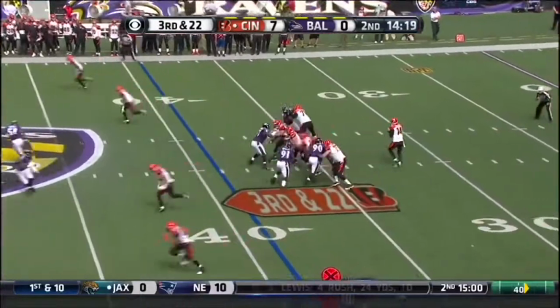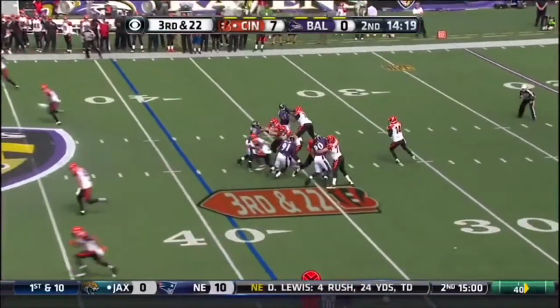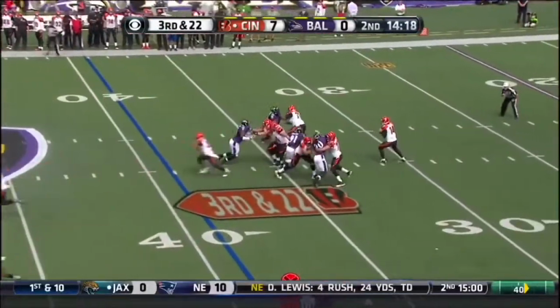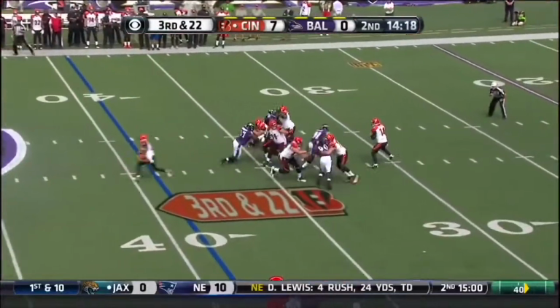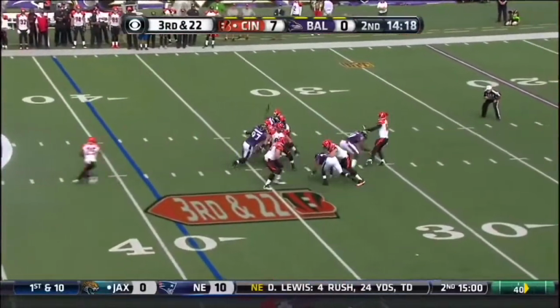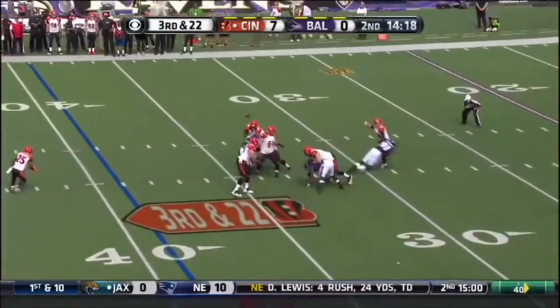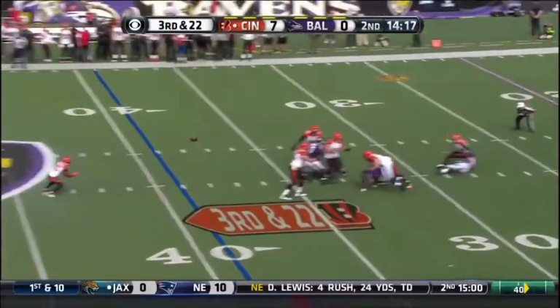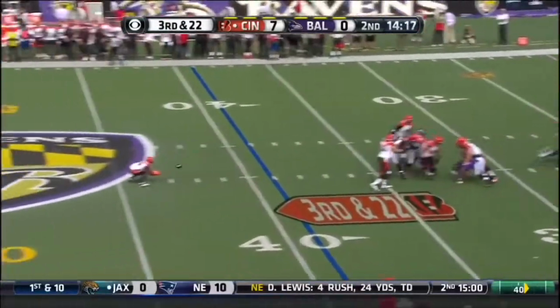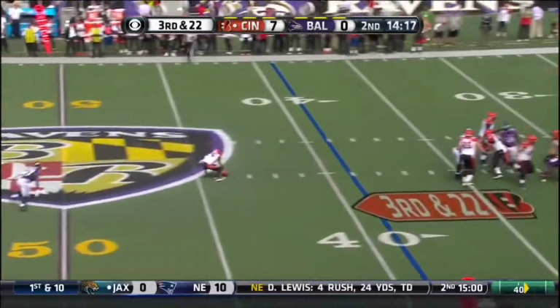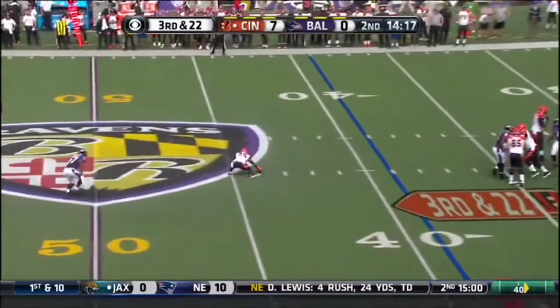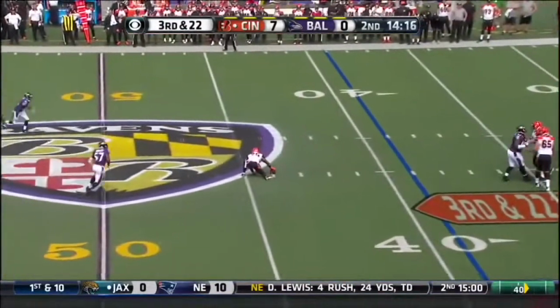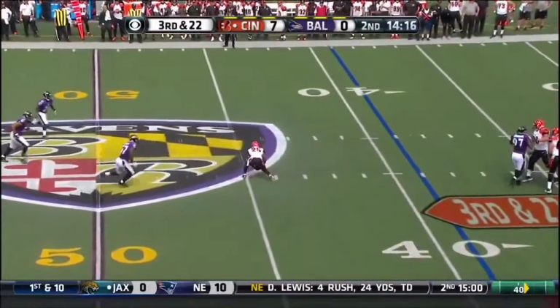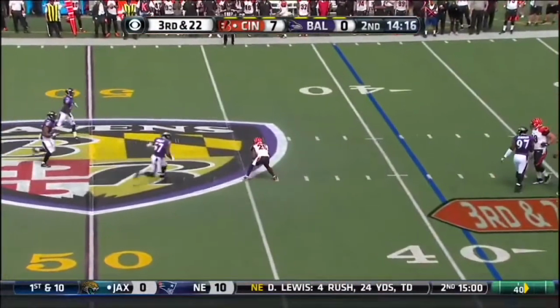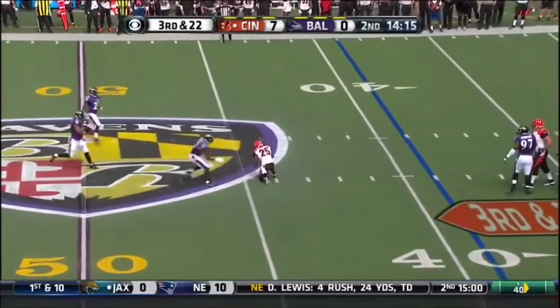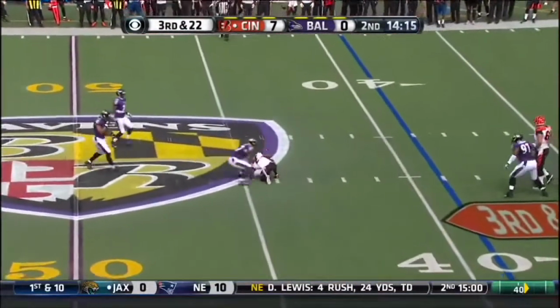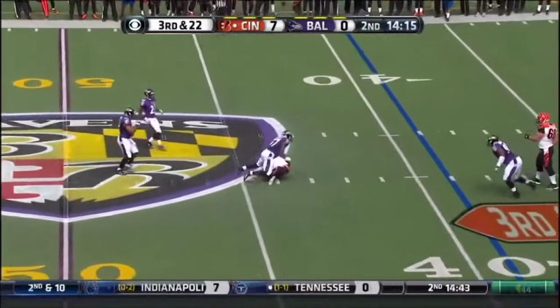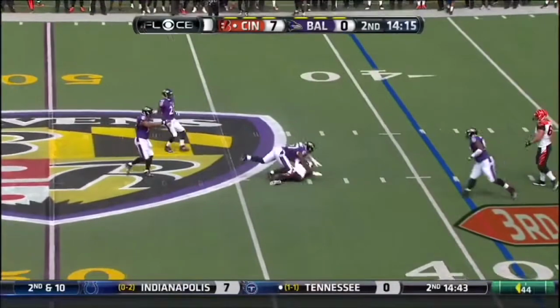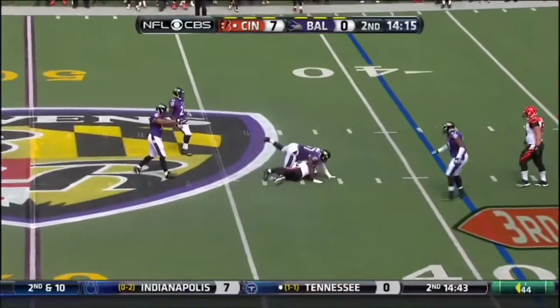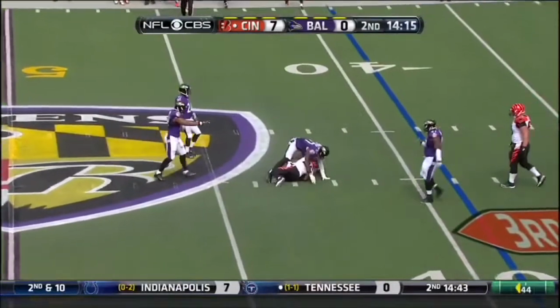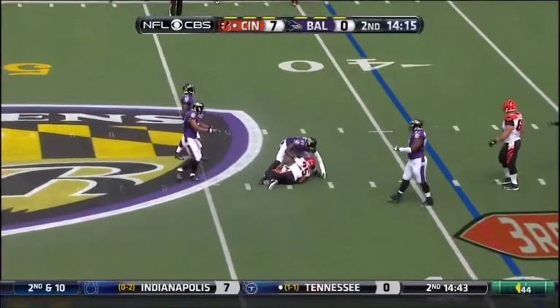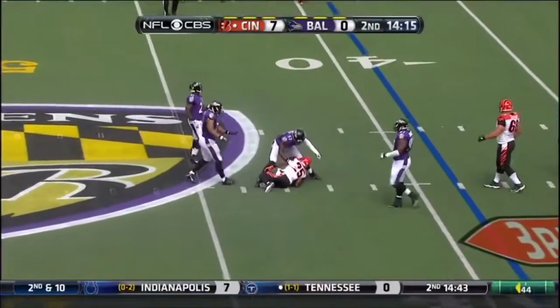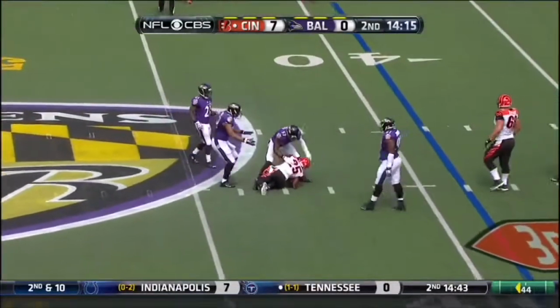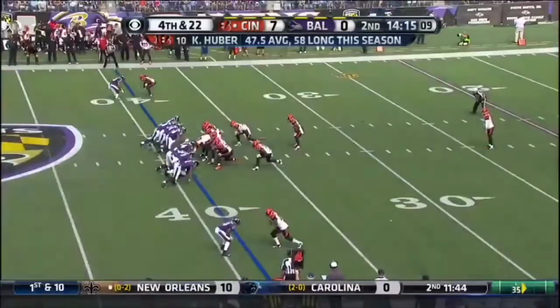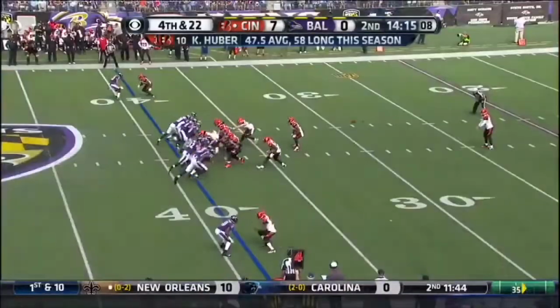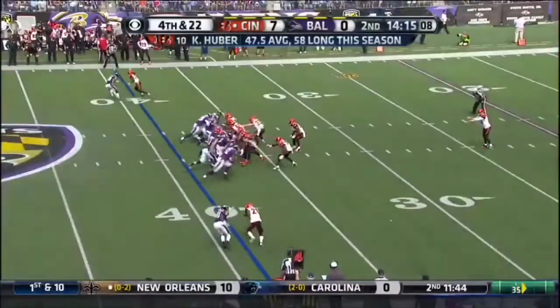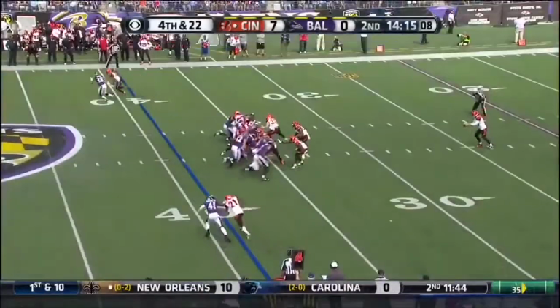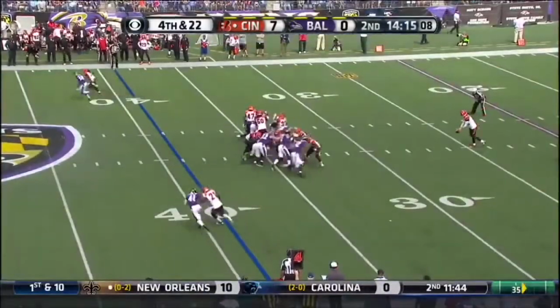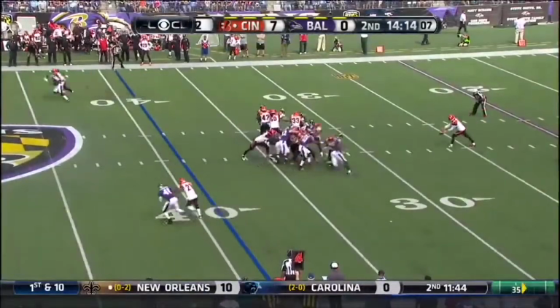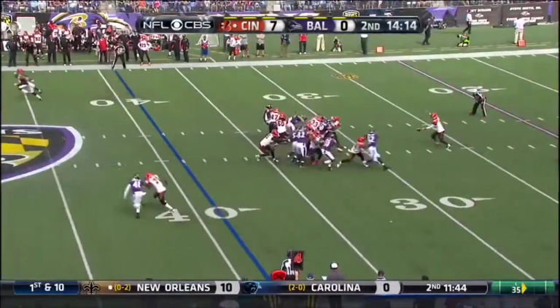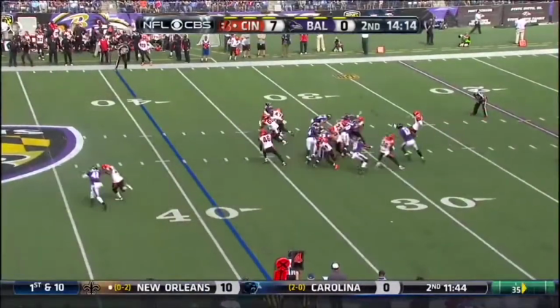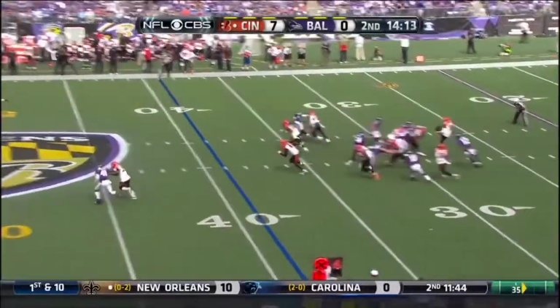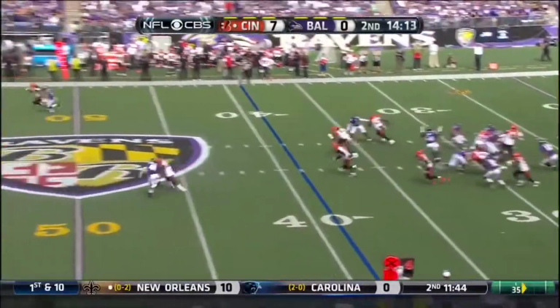Third down and 22. Upshaw coming and the pass is incomplete. Upshaw came free. Punt today for Kevin Huber of the Bengals.